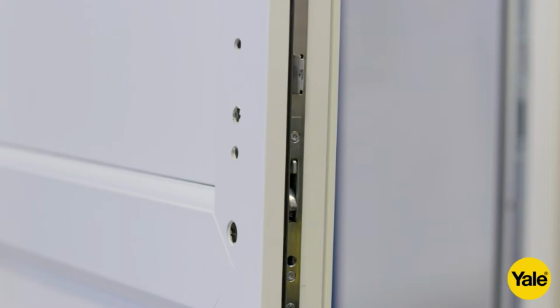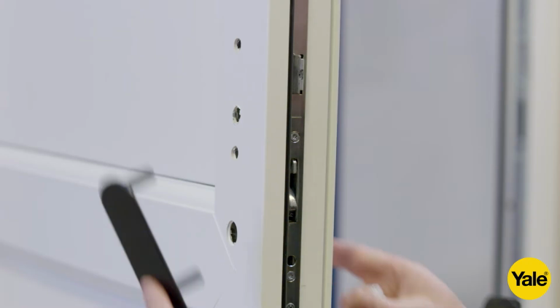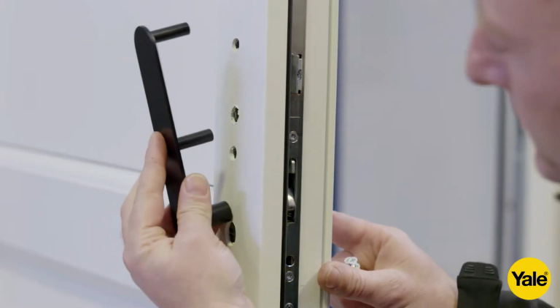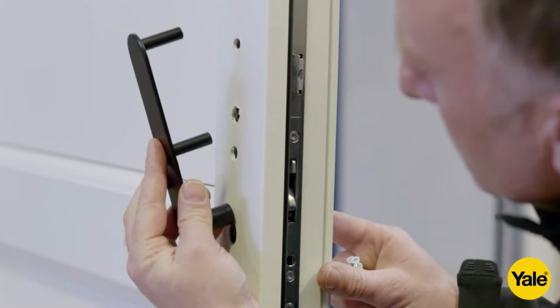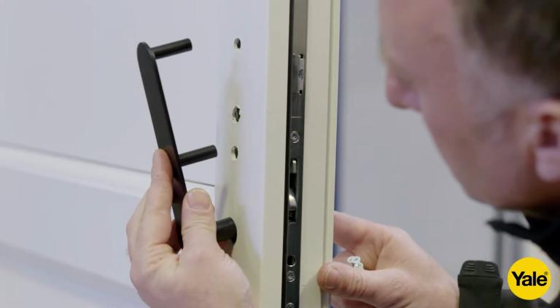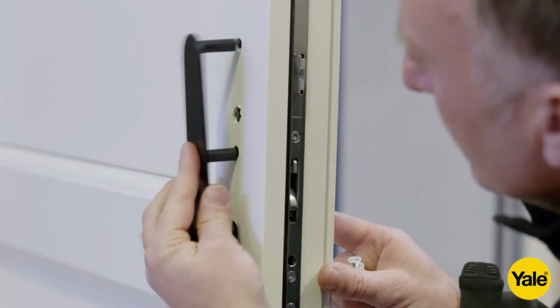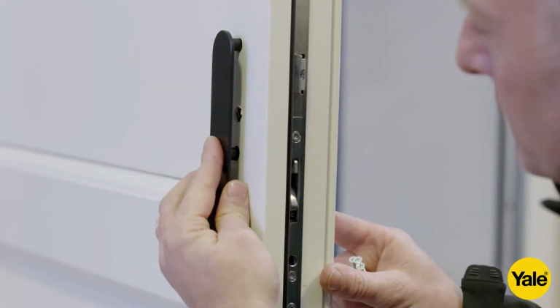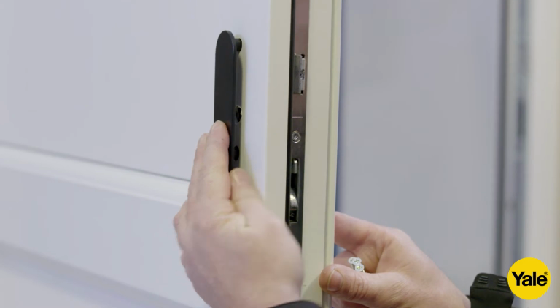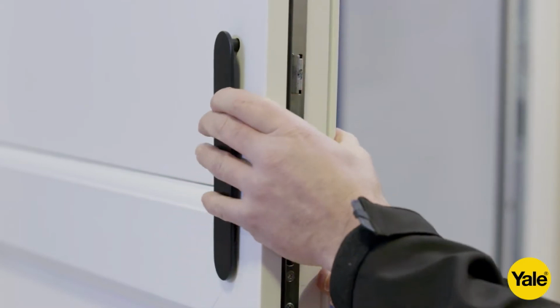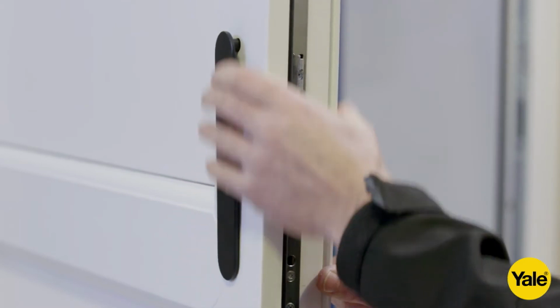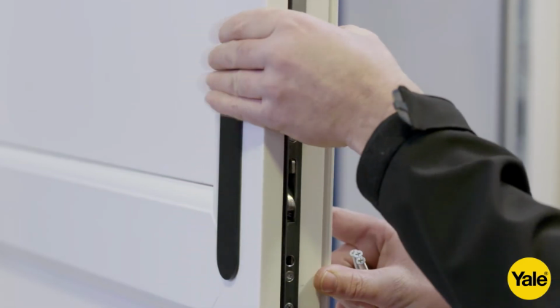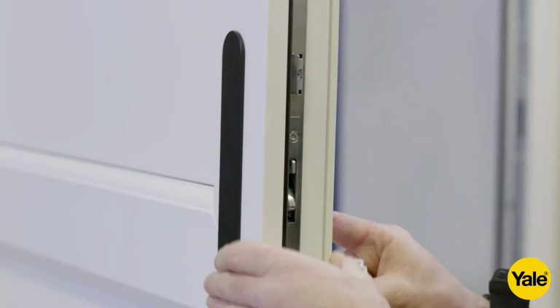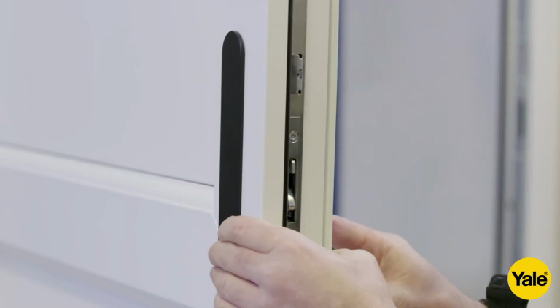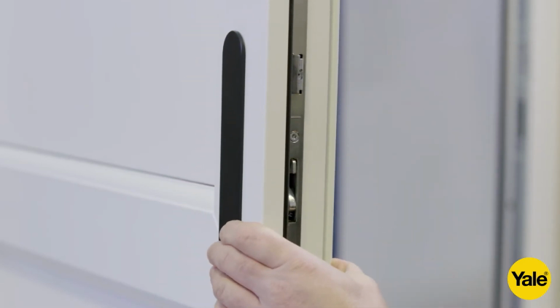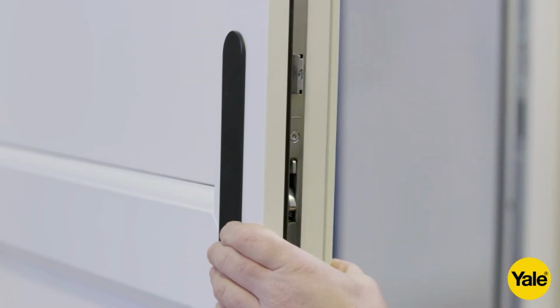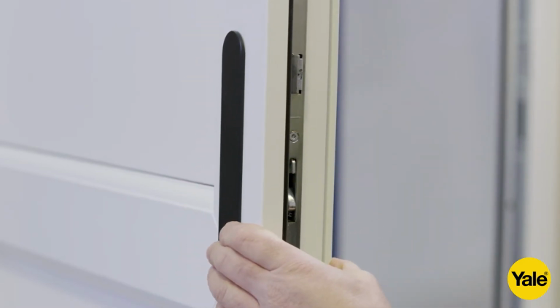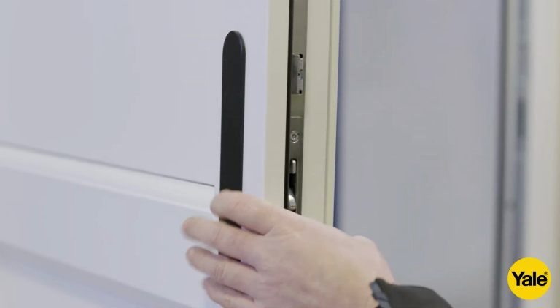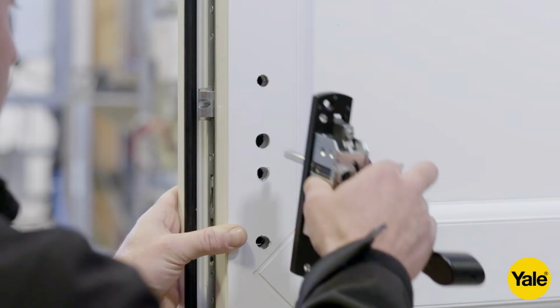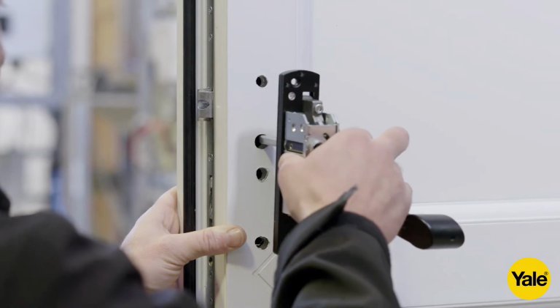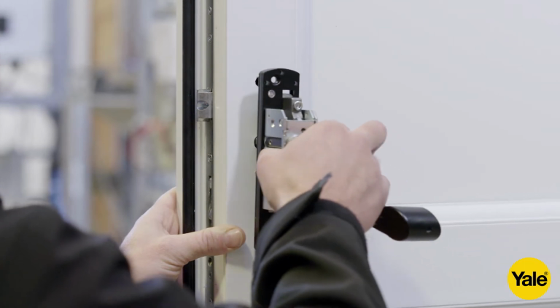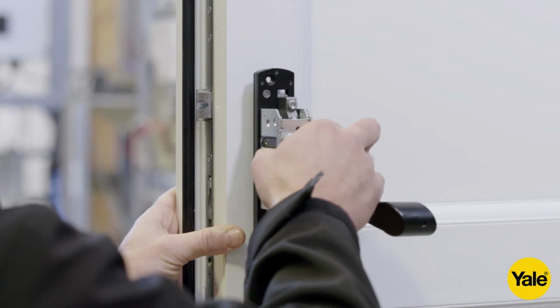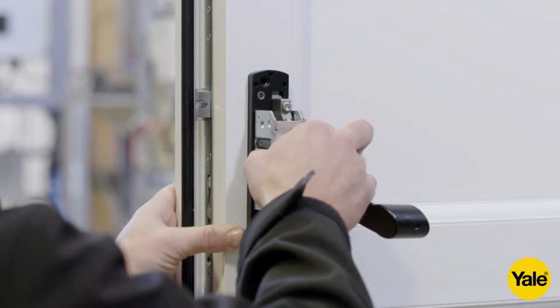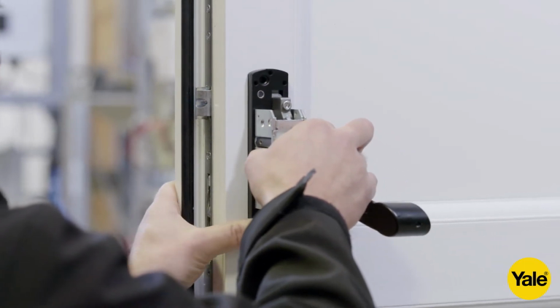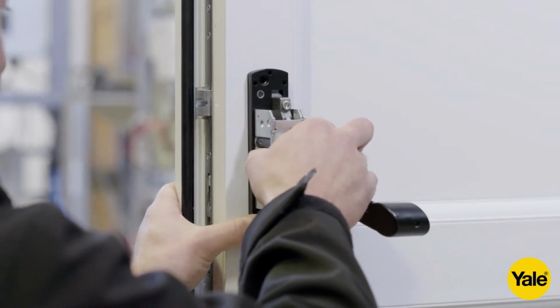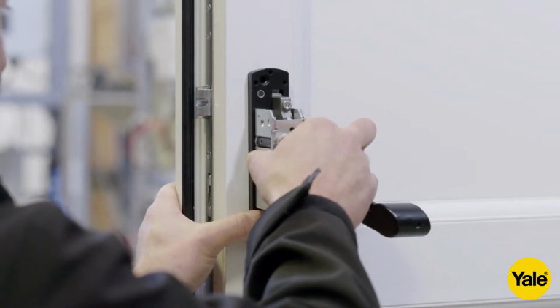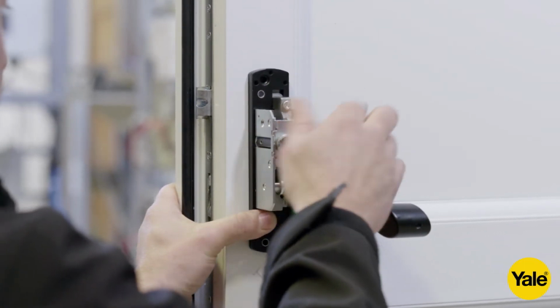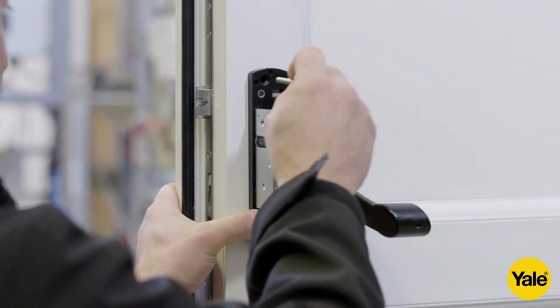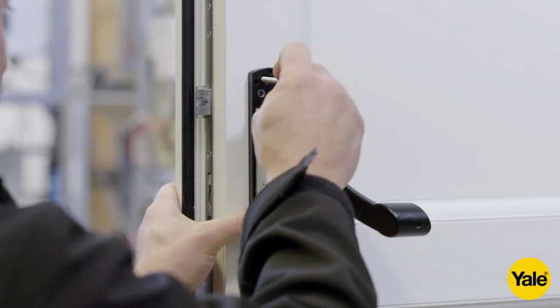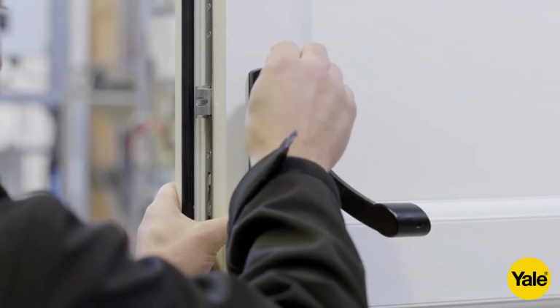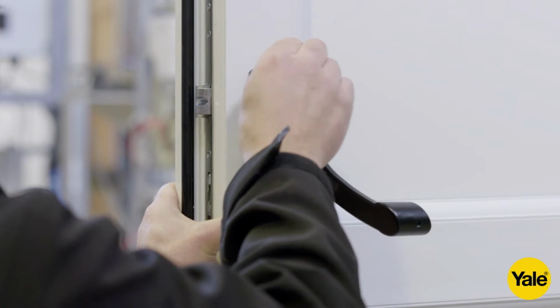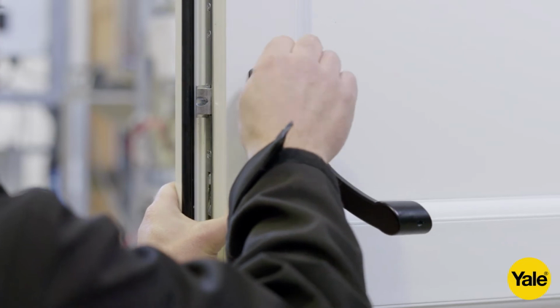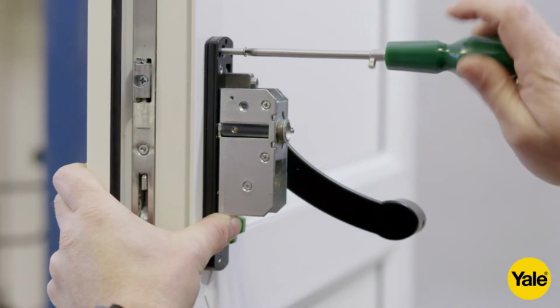Then take the external fixing plate and insert into the door prep, ensuring the large screw boss passes through the cylinder hole on the lock. Once this is done, attach the main mechanism unit to the cover plate using the three M5 screws provided.